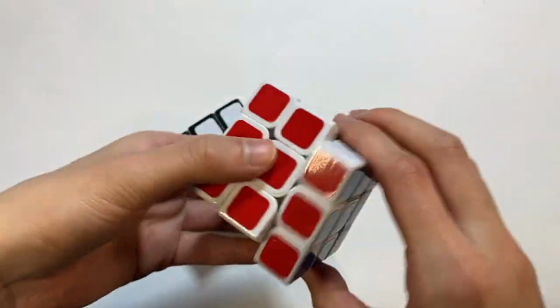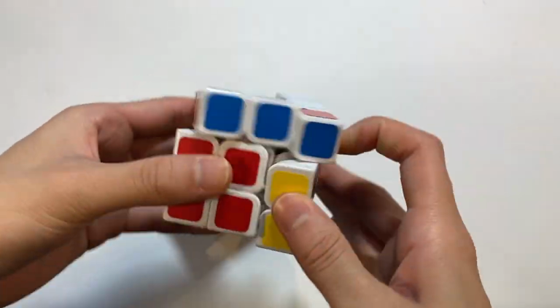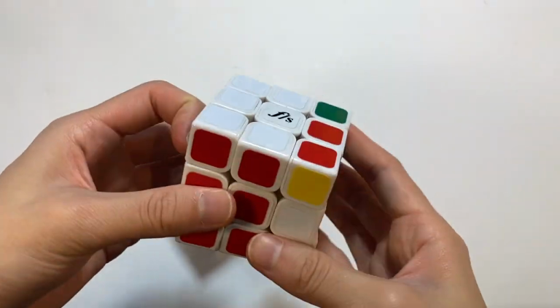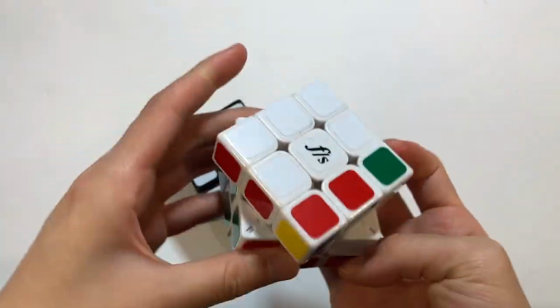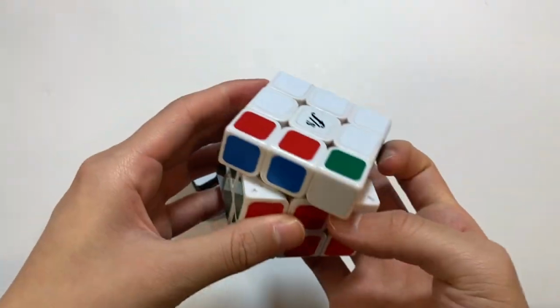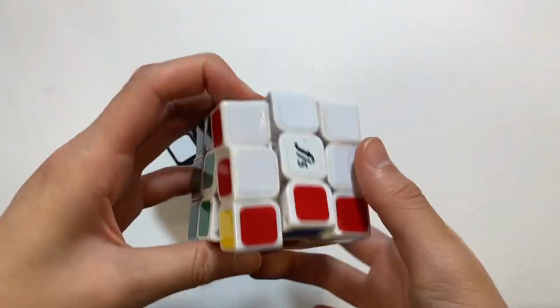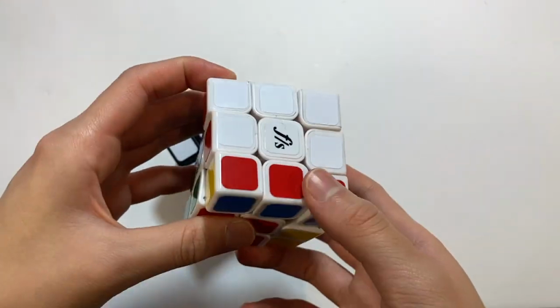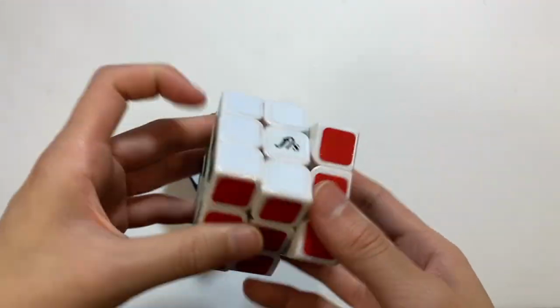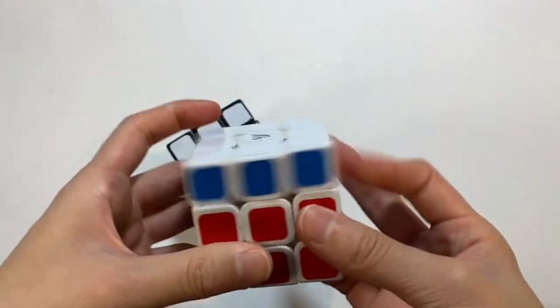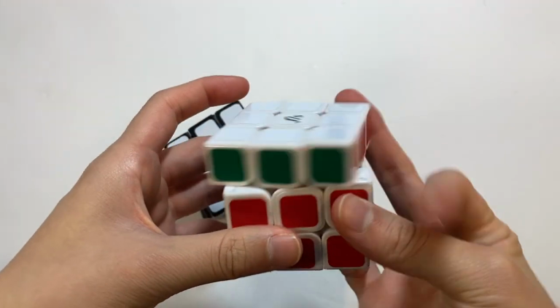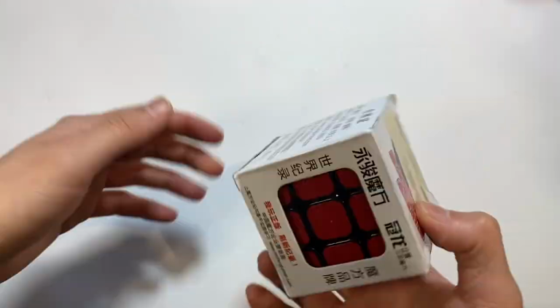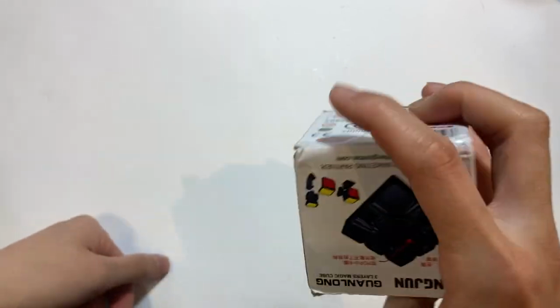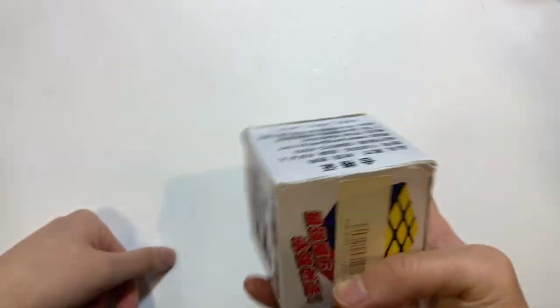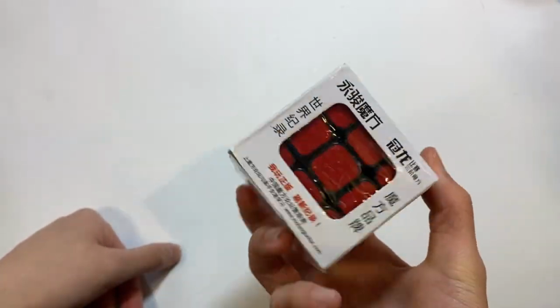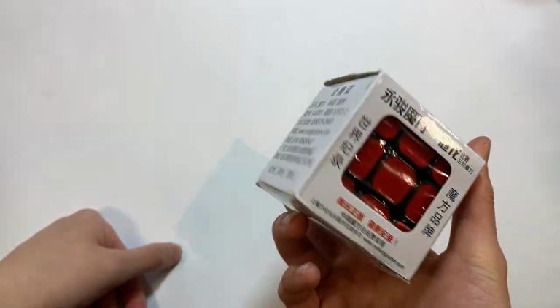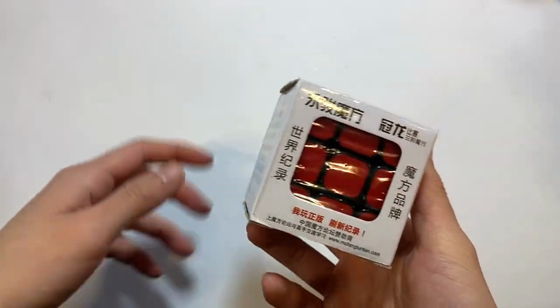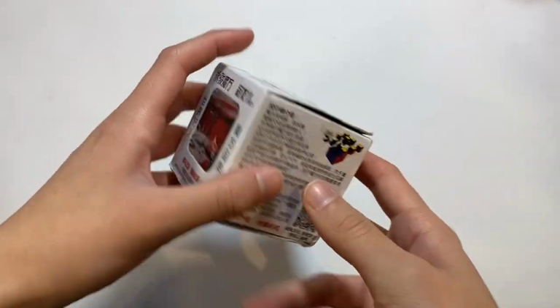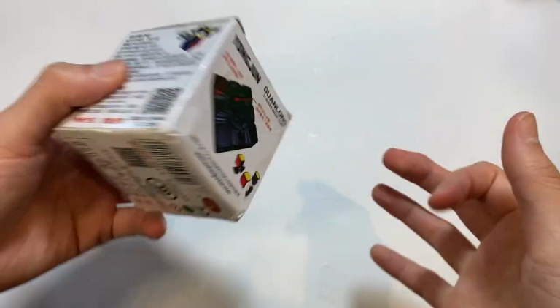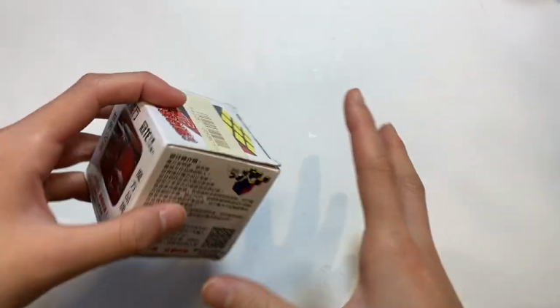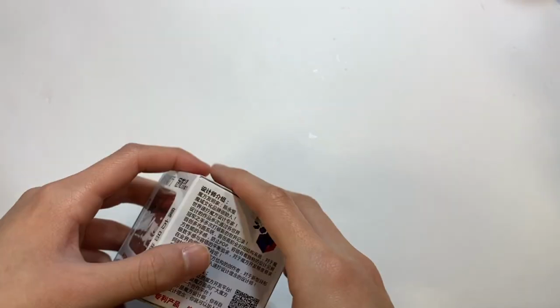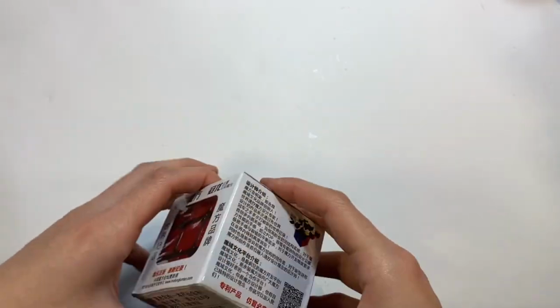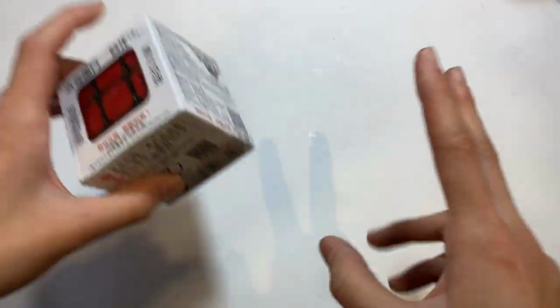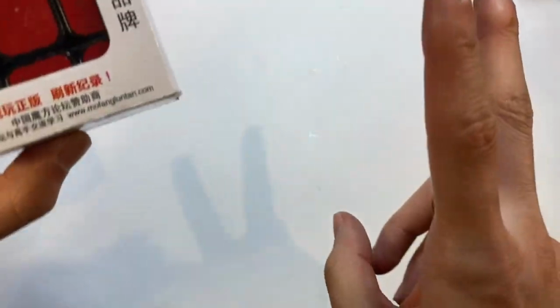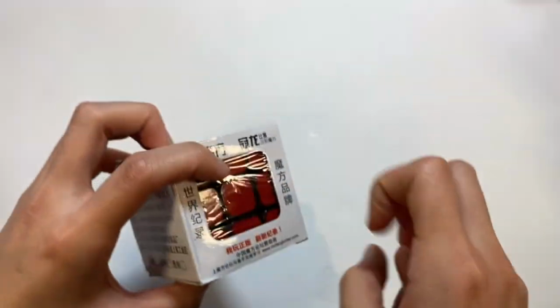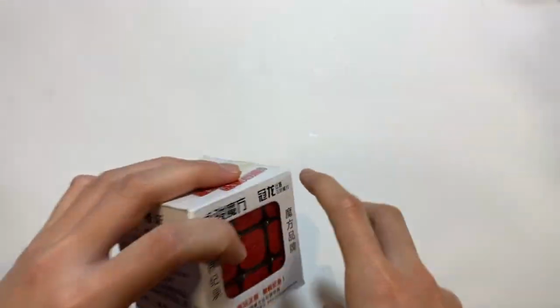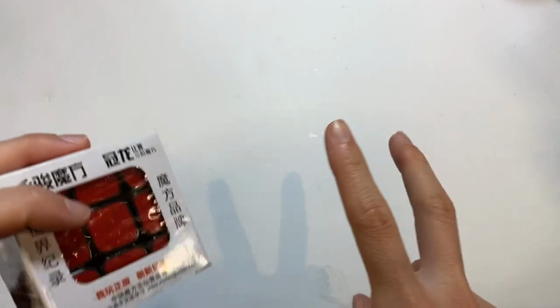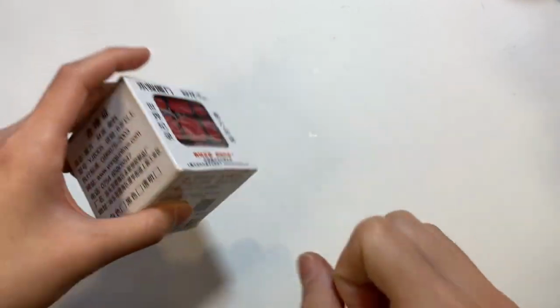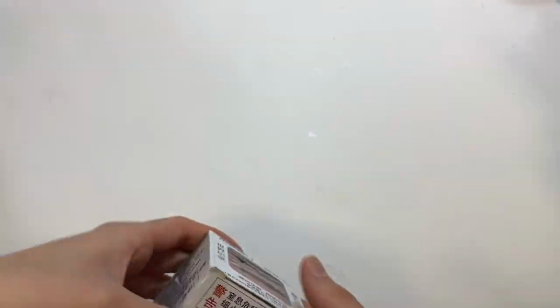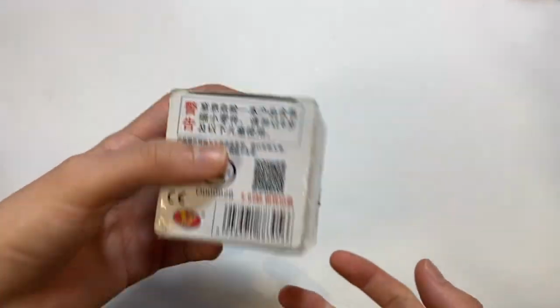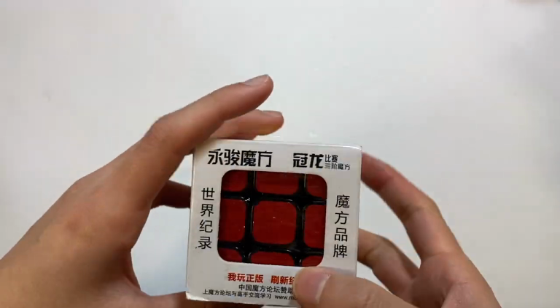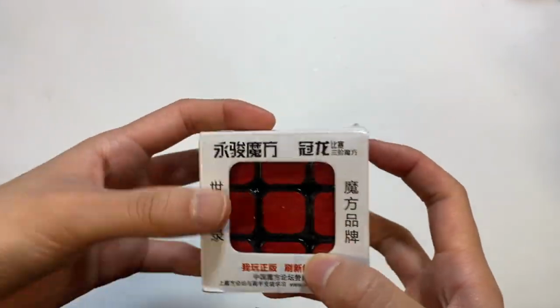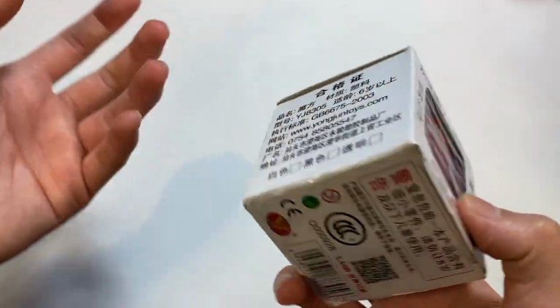I got this white one in an E3 Cube Store mystery box or something. Here's a YJ Guanlong in its packaging — I just wanted to keep my first ever technically speed cube in its box.